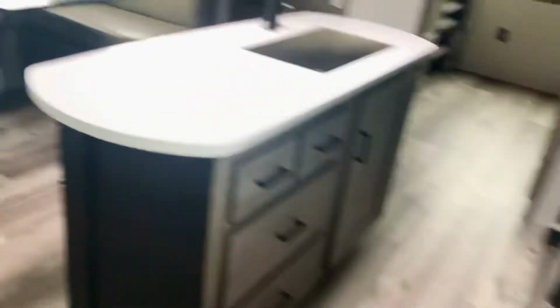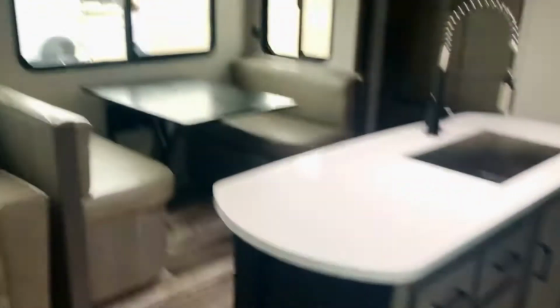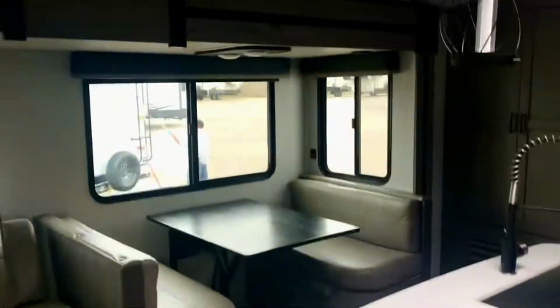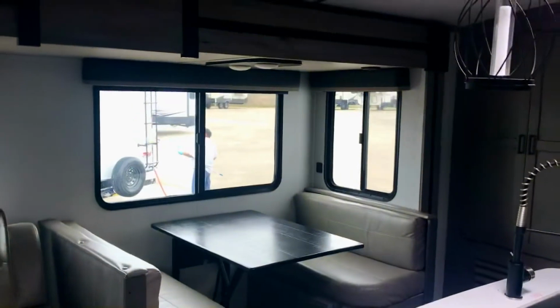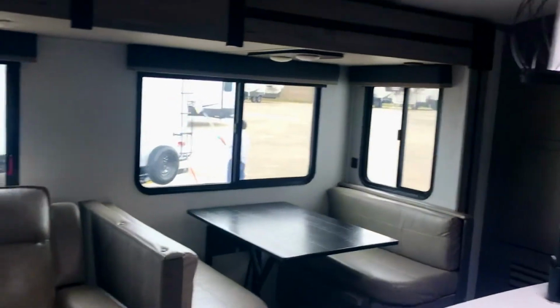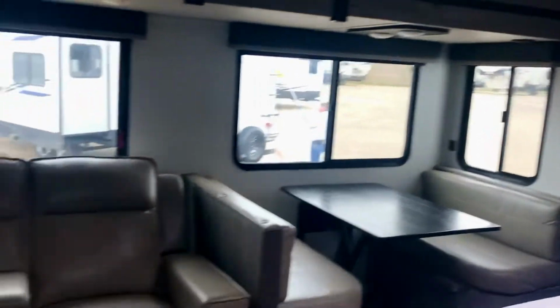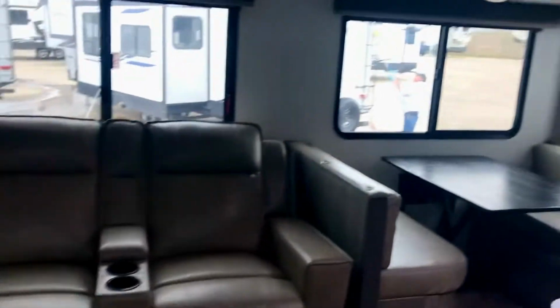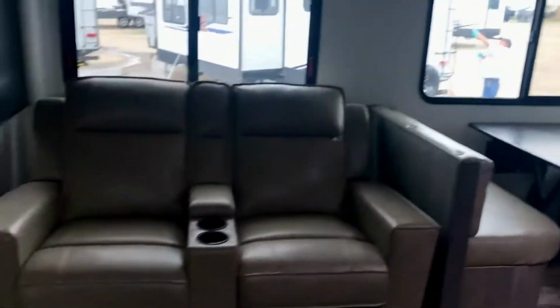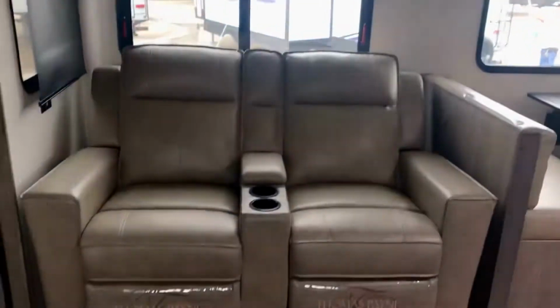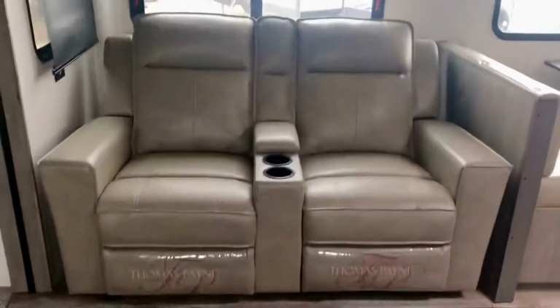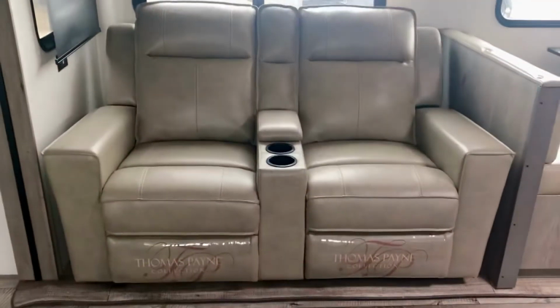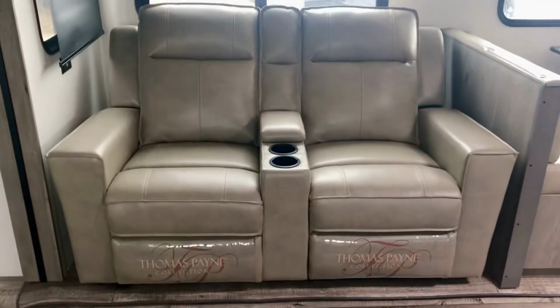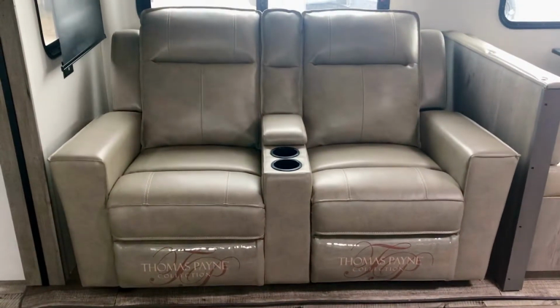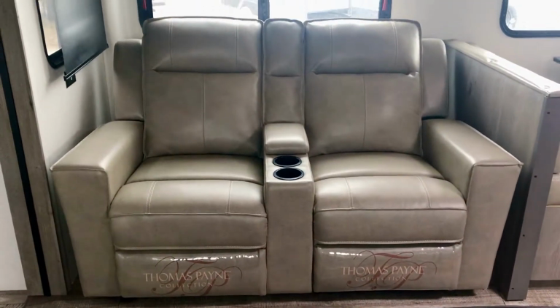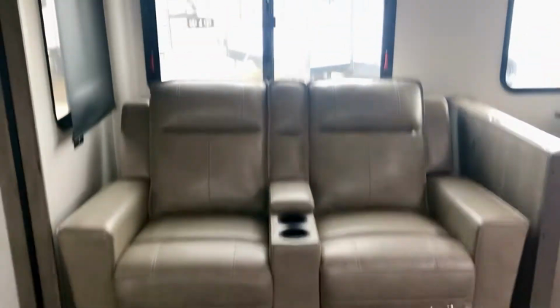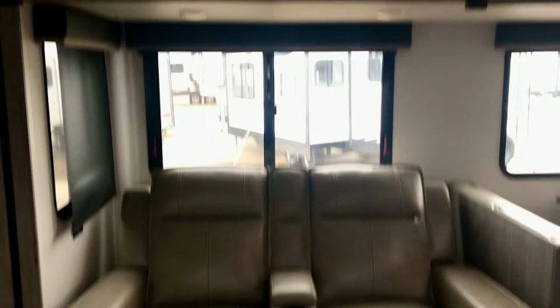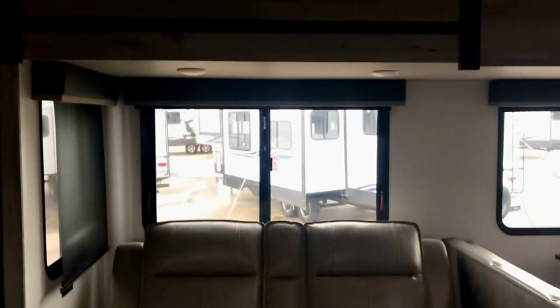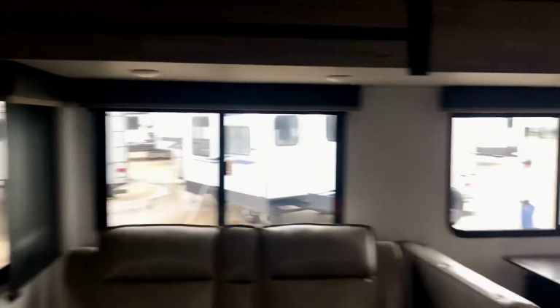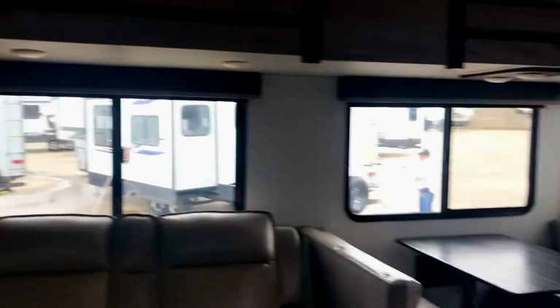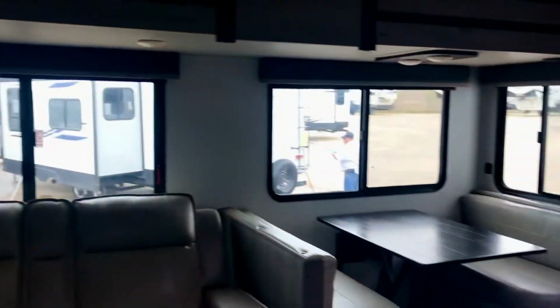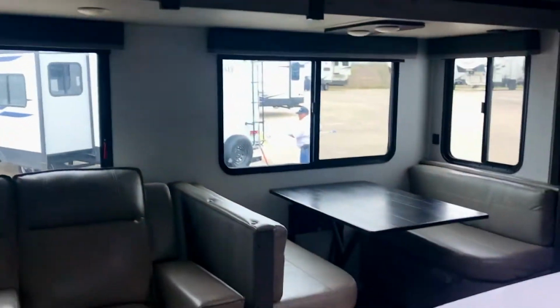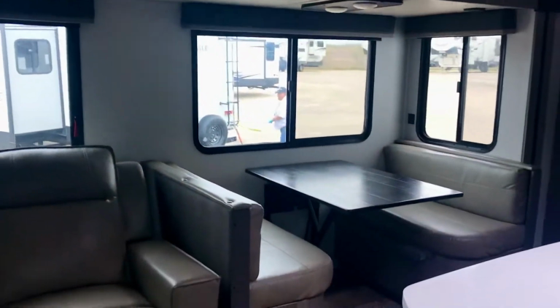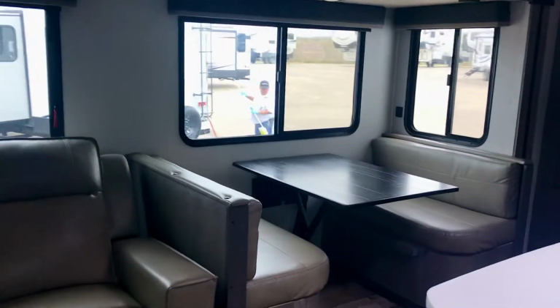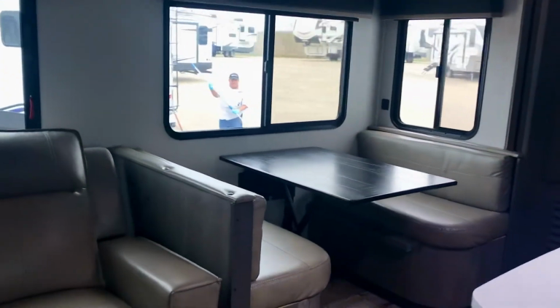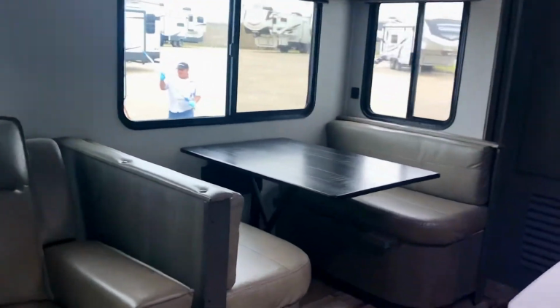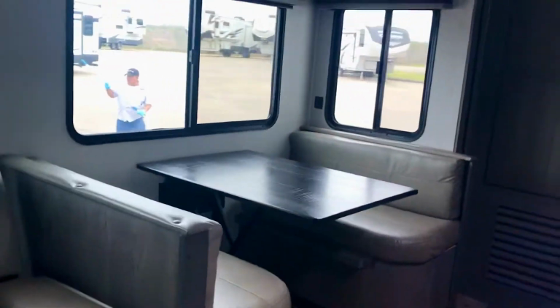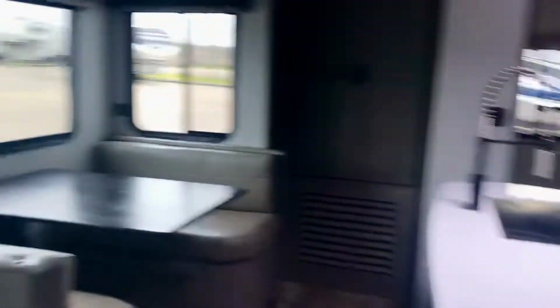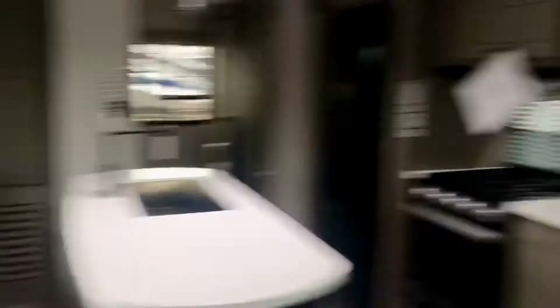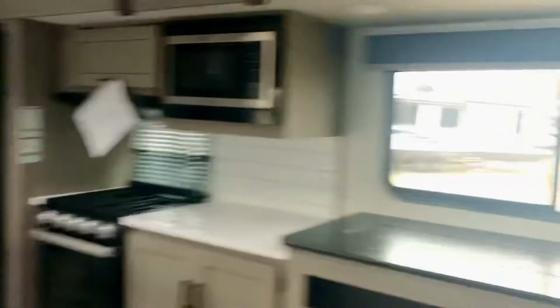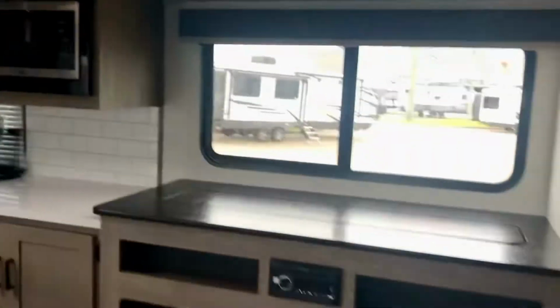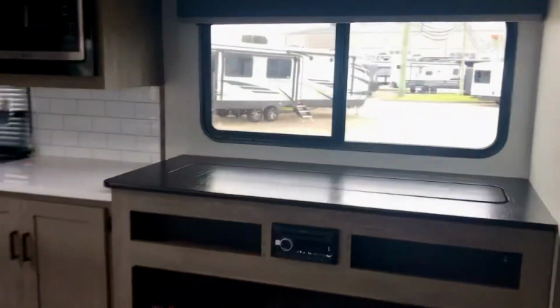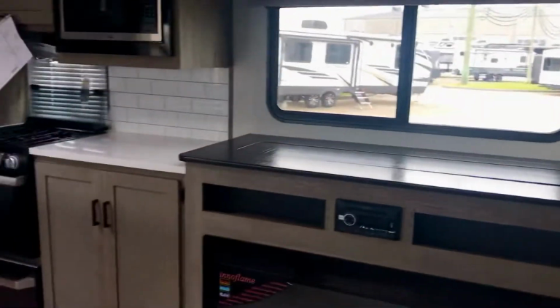On the opposing slide you have the Thomas Payne theater seats — very comfortable. And the dinette is Thomas Payne furniture as well. You've got windows on both sides, which is nice.